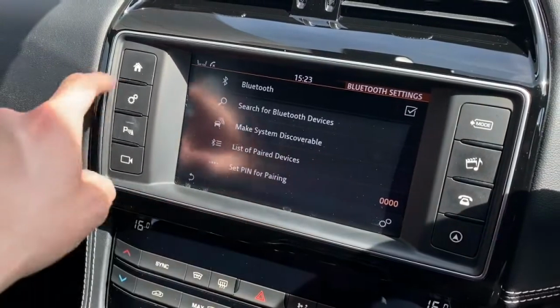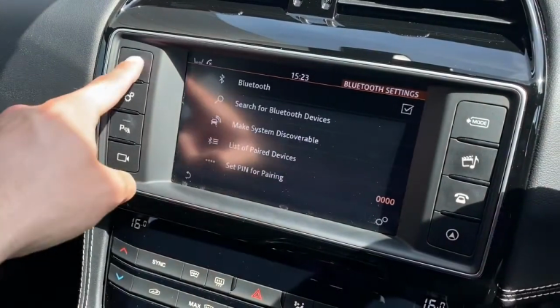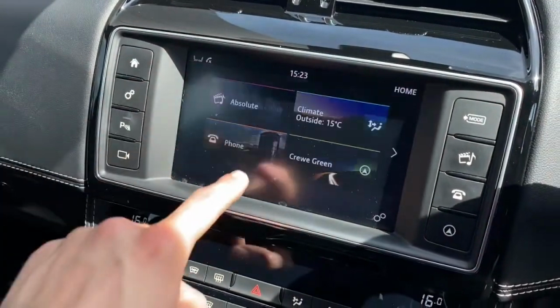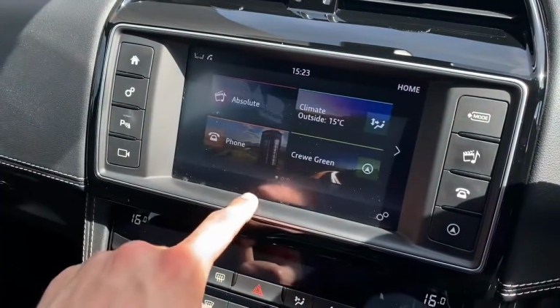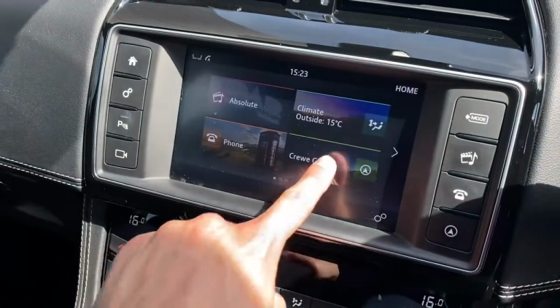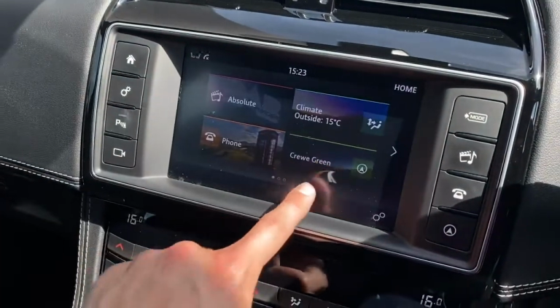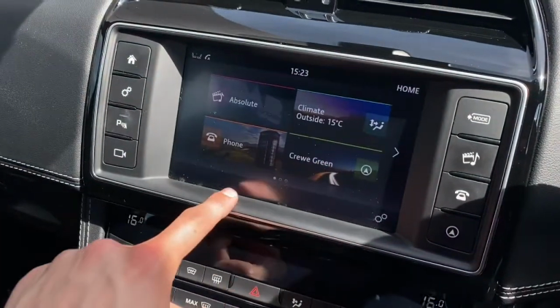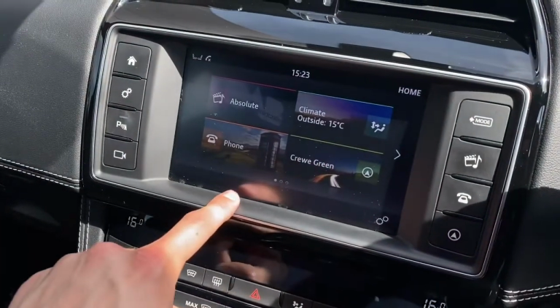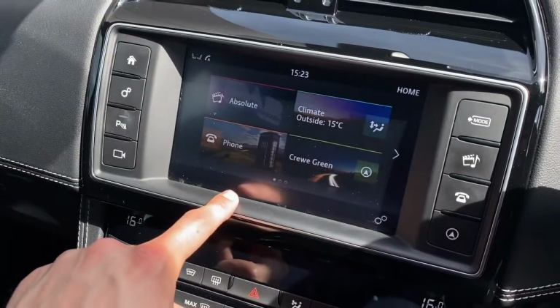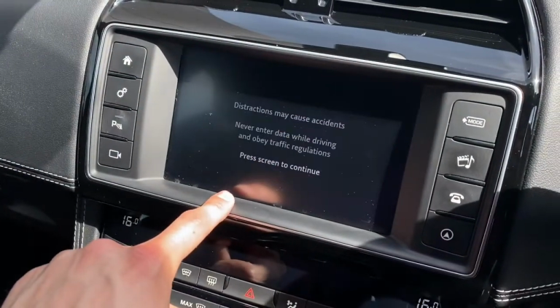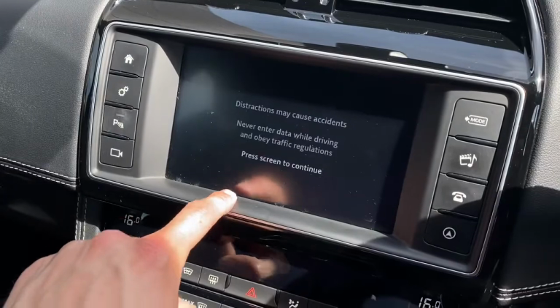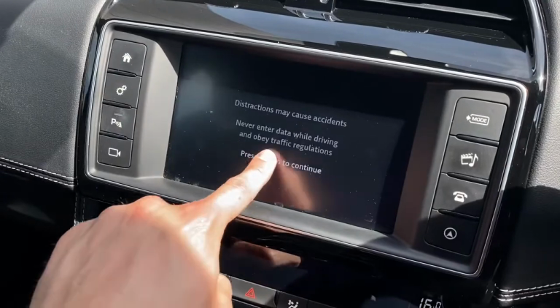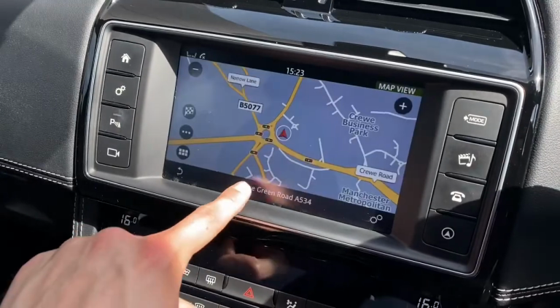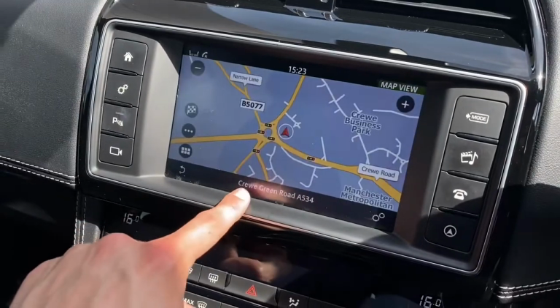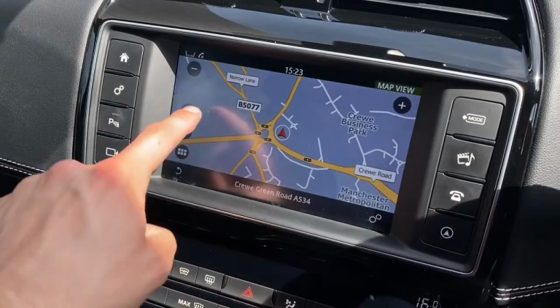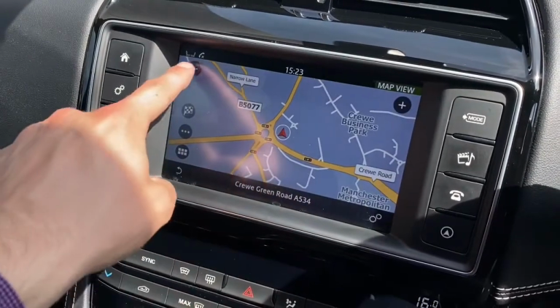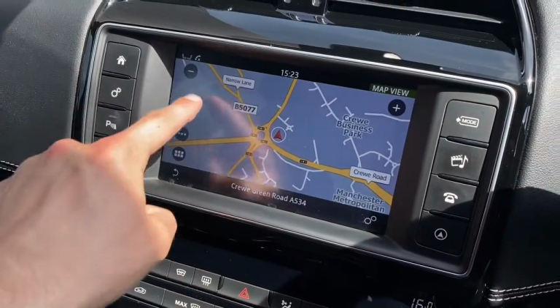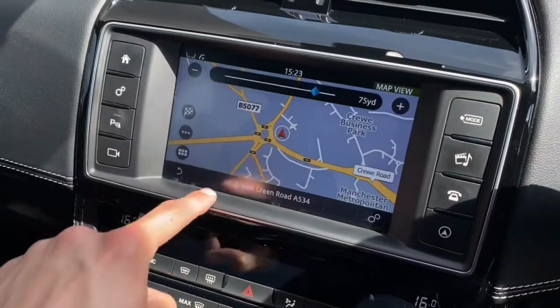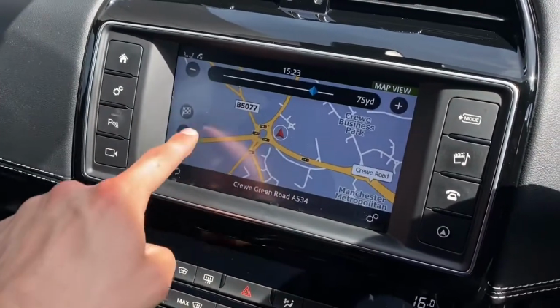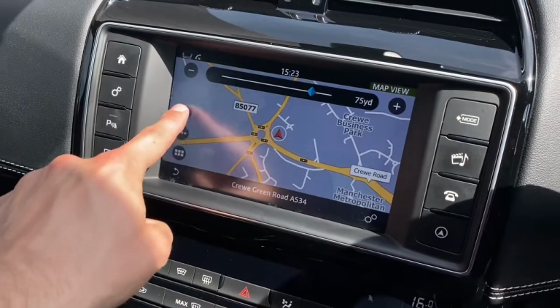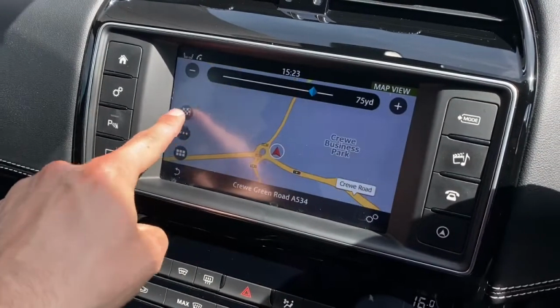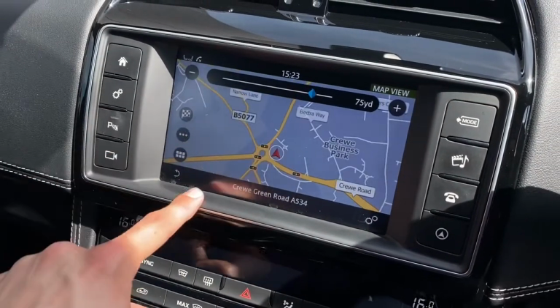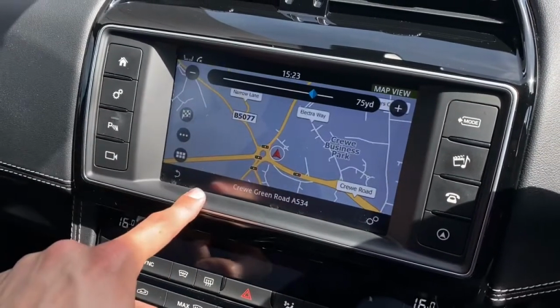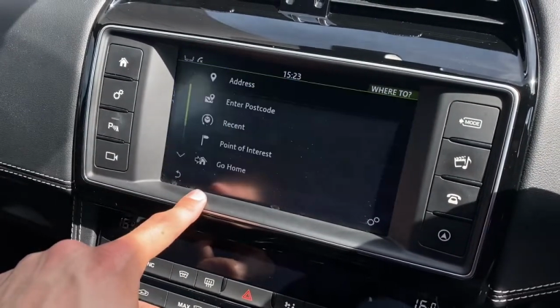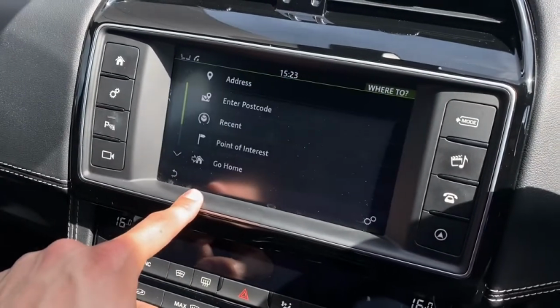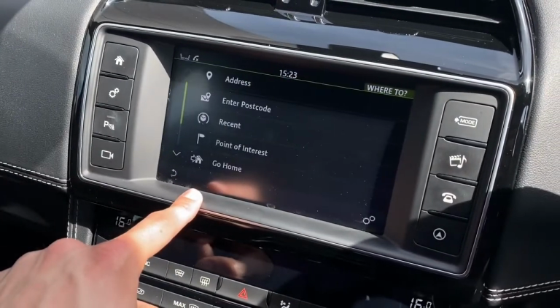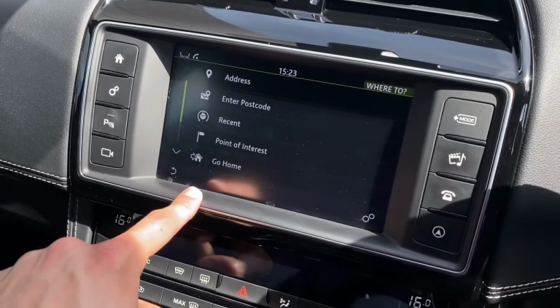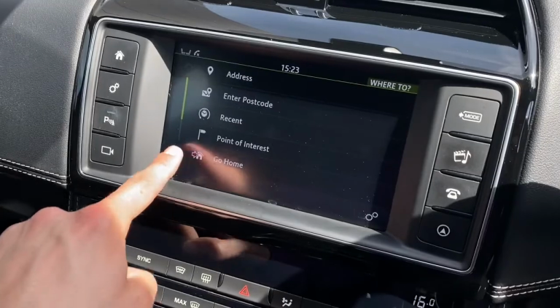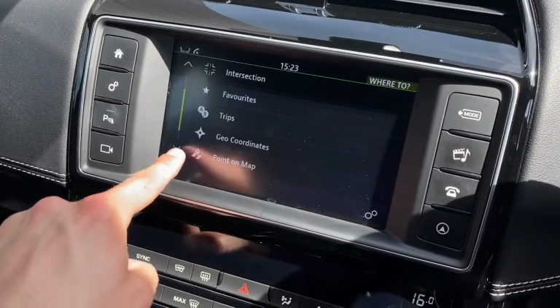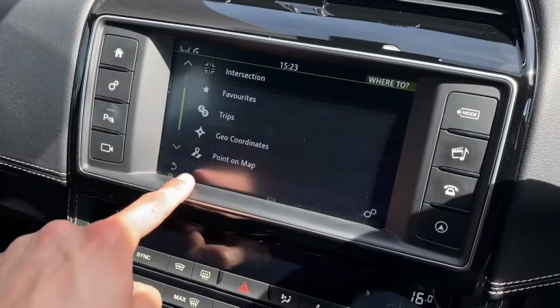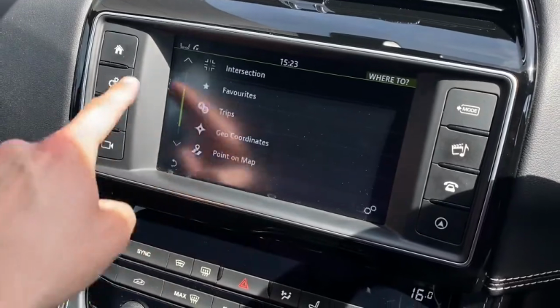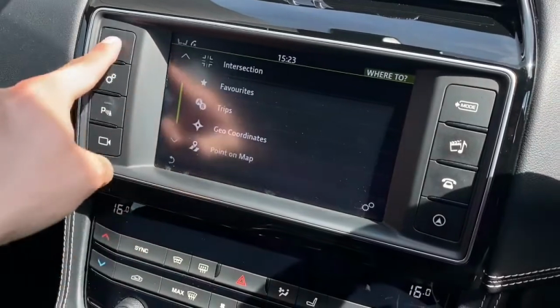Navigation is also built in, presenting you with another clean and responsive layout, providing all relevant travel details, which can be inputted quickly and easily.